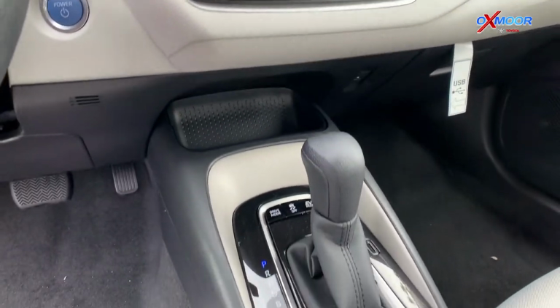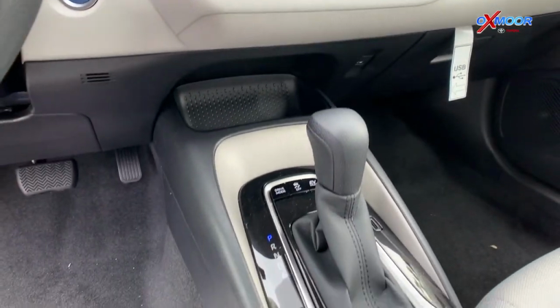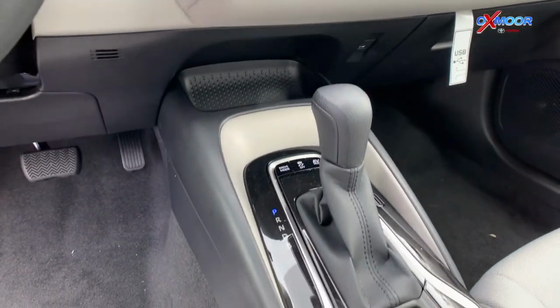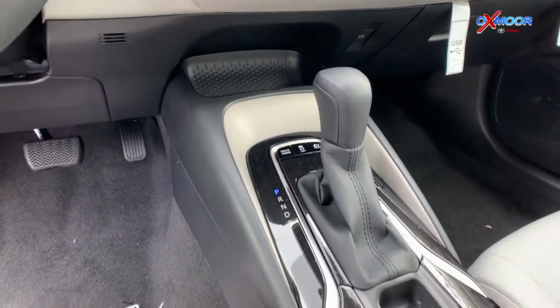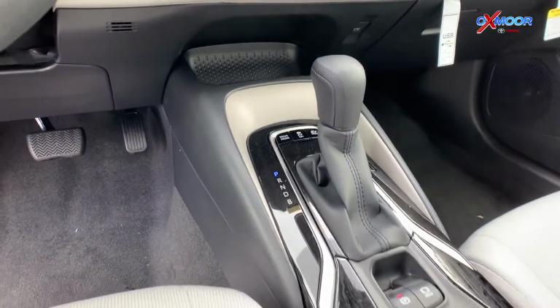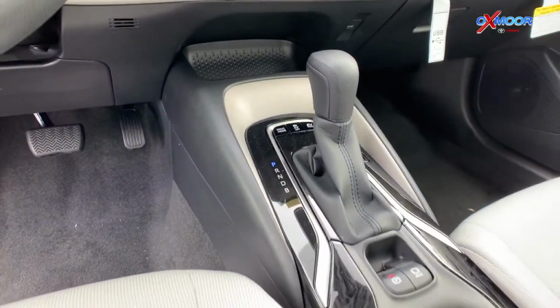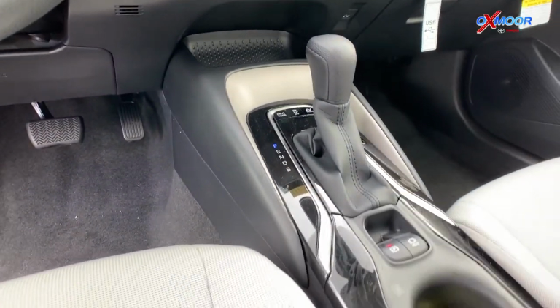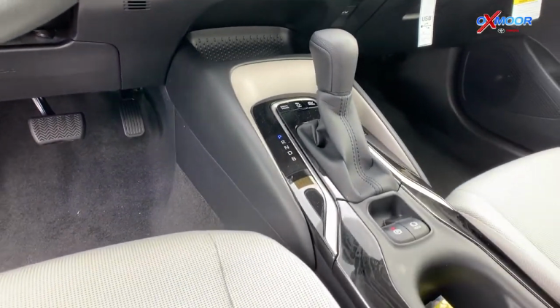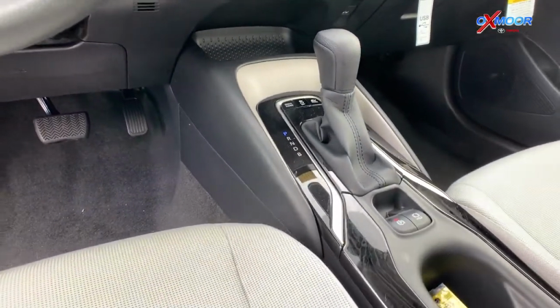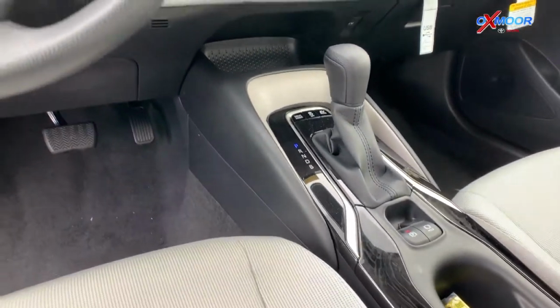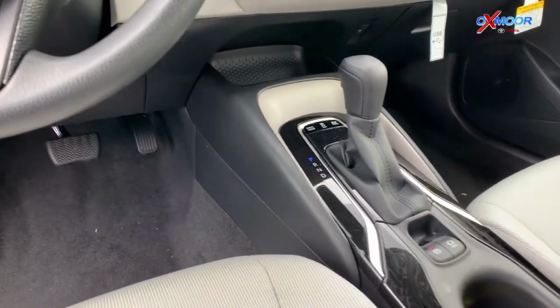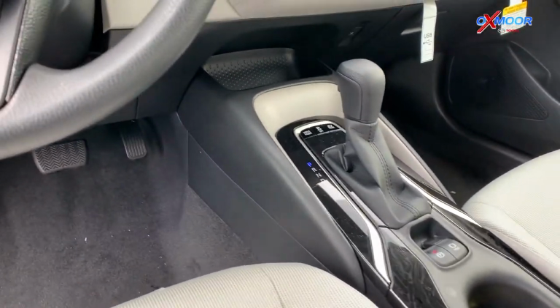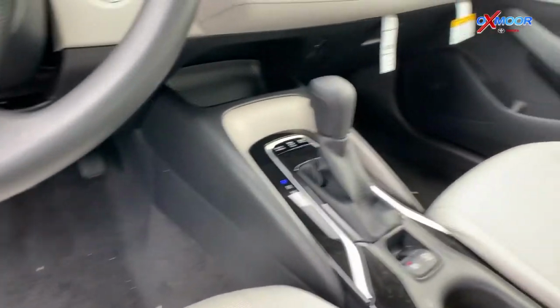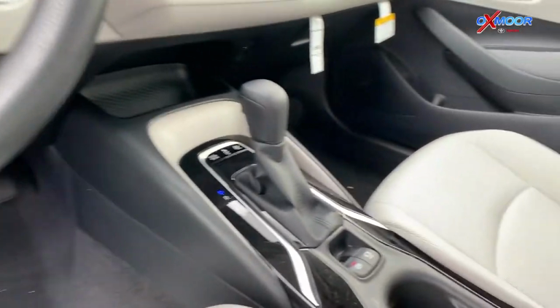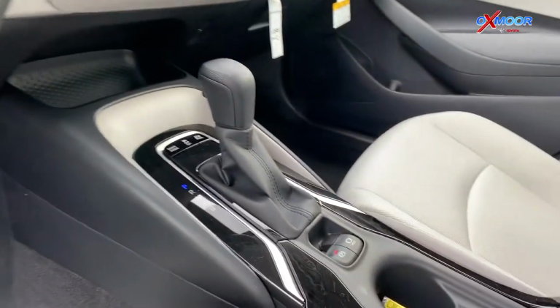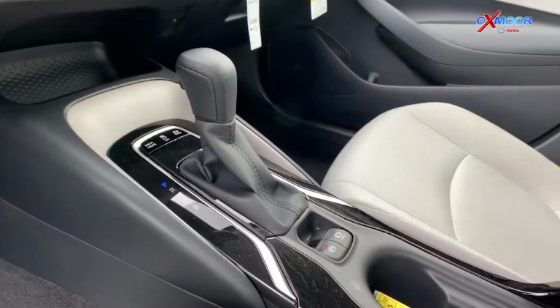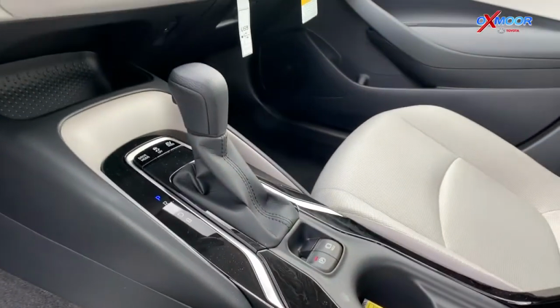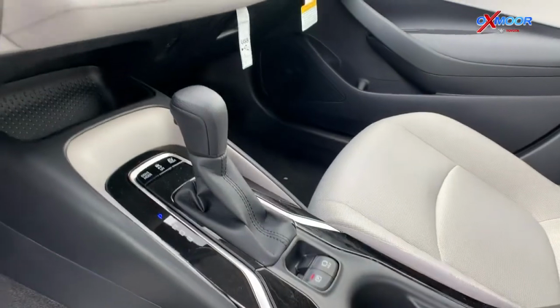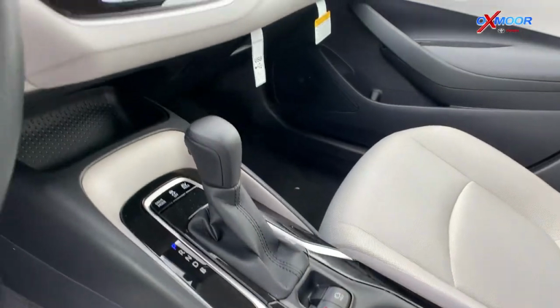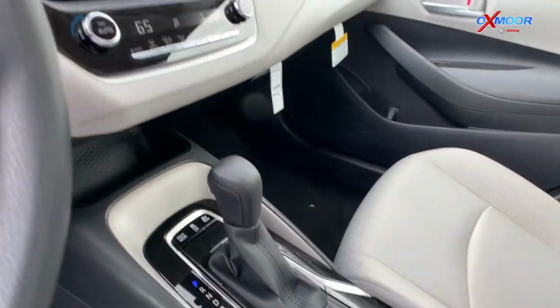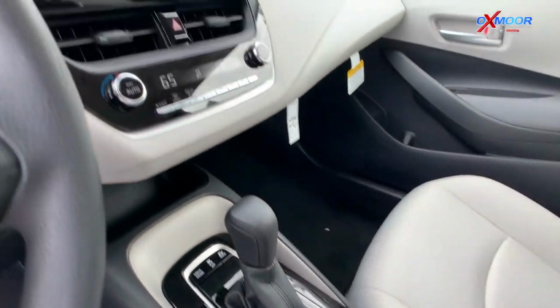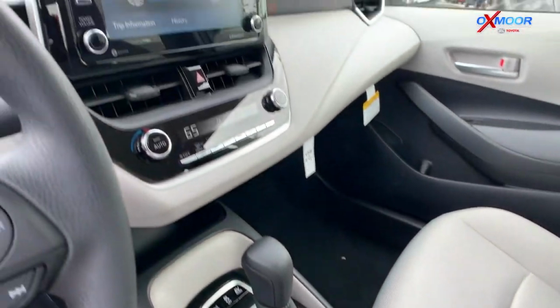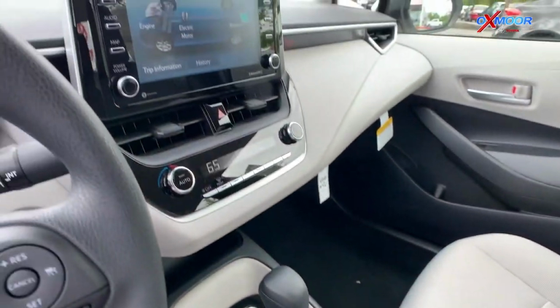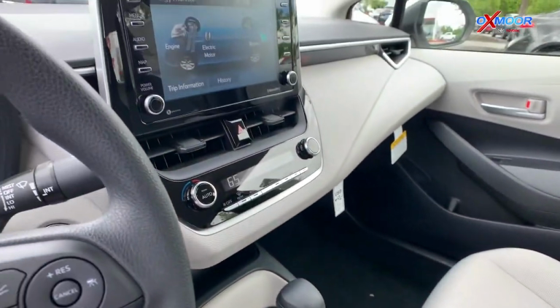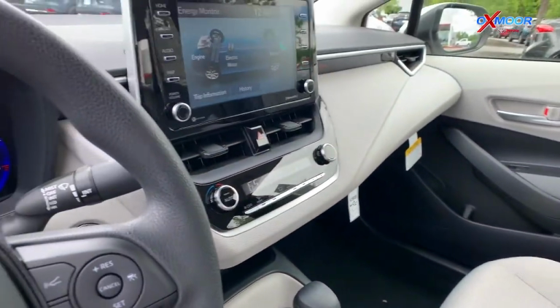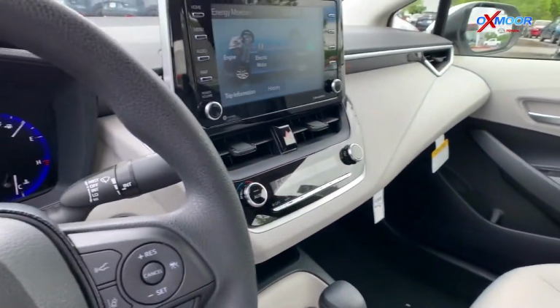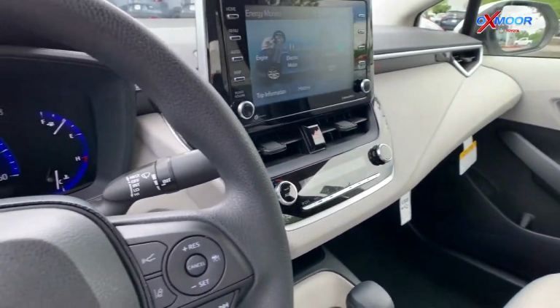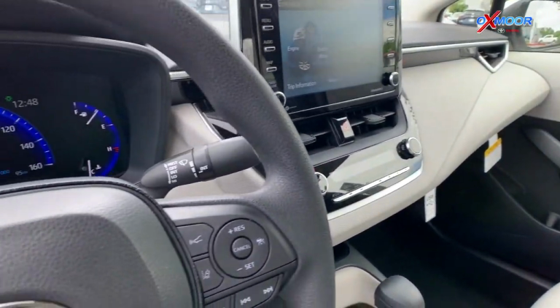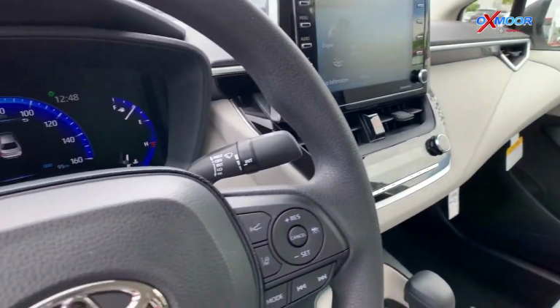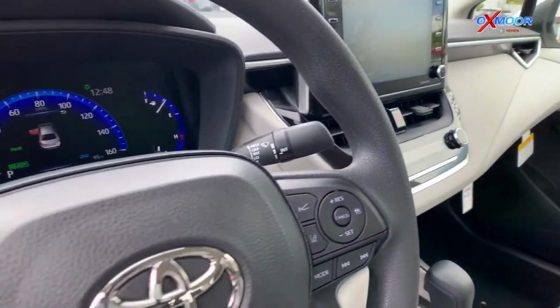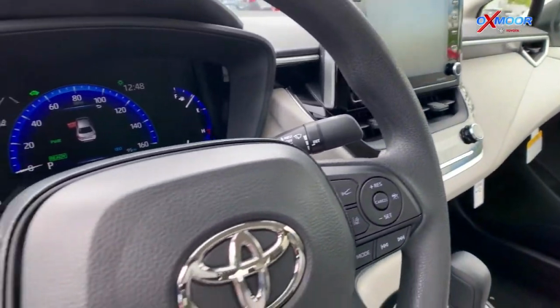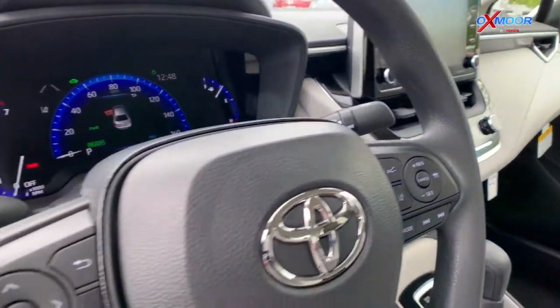Some of the creature comforts on the inside are going to be the eight-inch touchscreen, as well as hands-free Bluetooth, Android Auto, and Apple CarPlay.